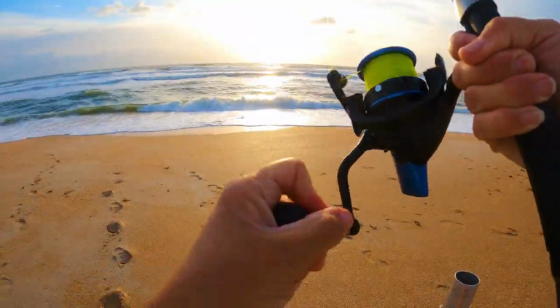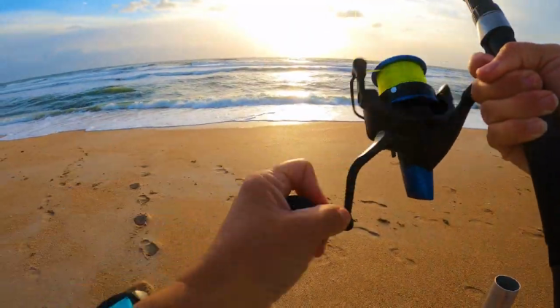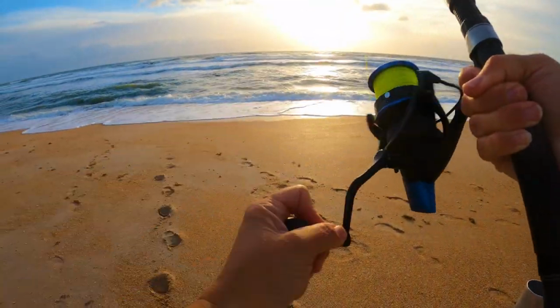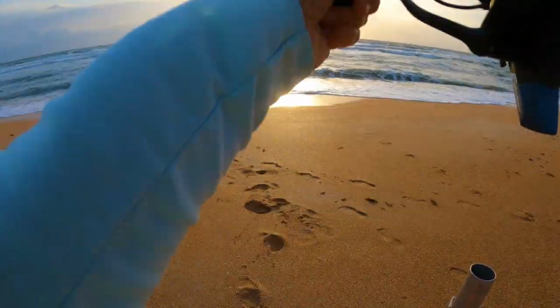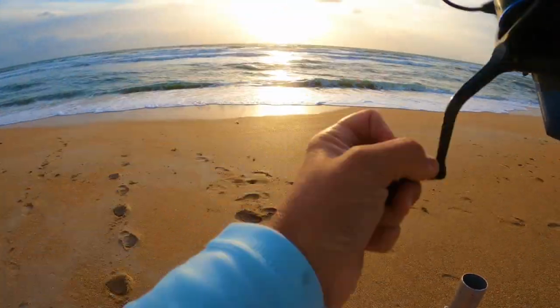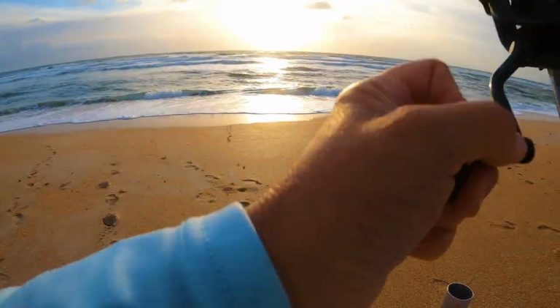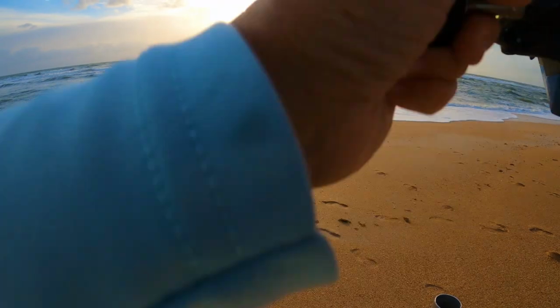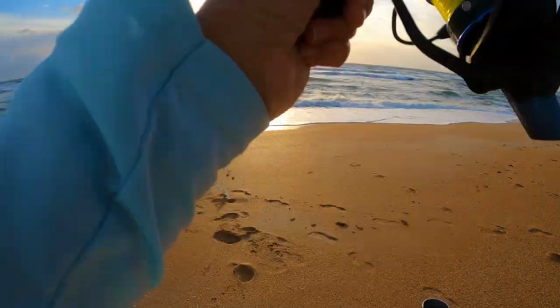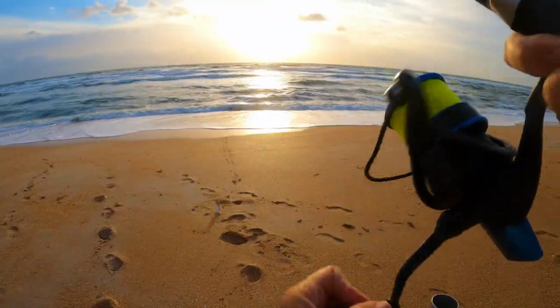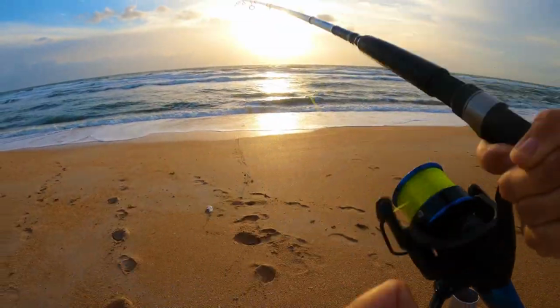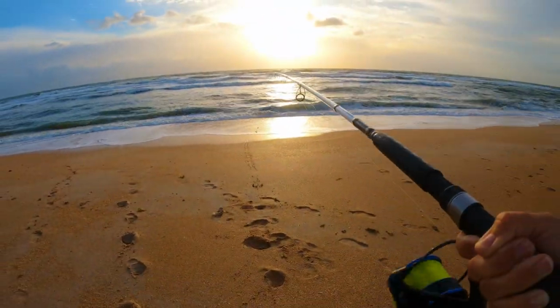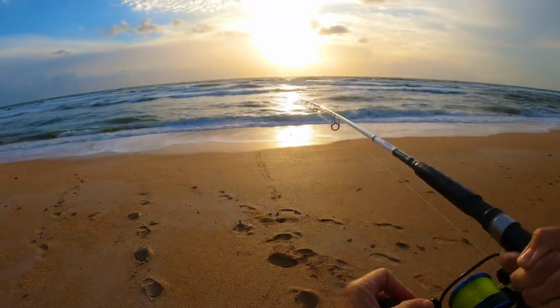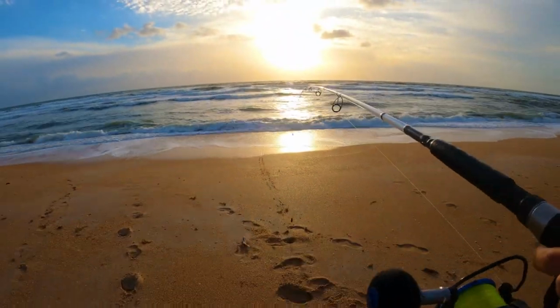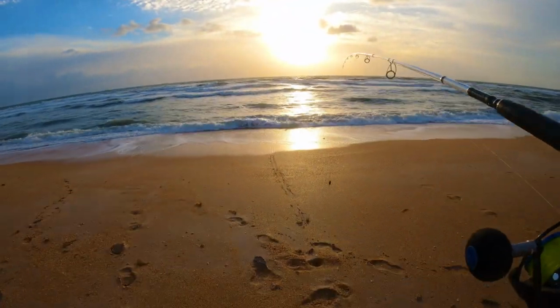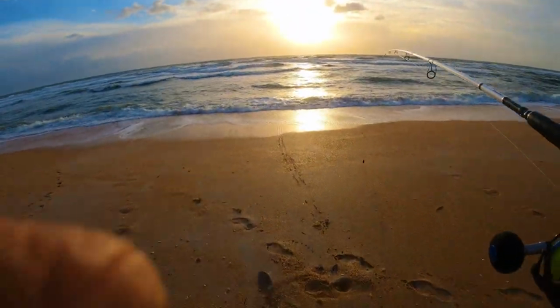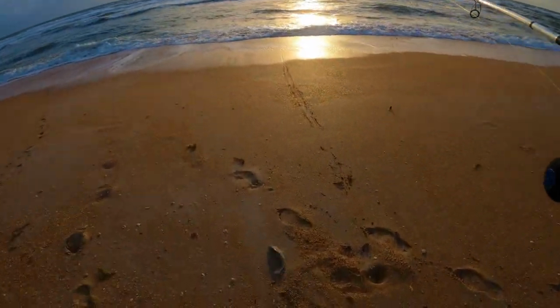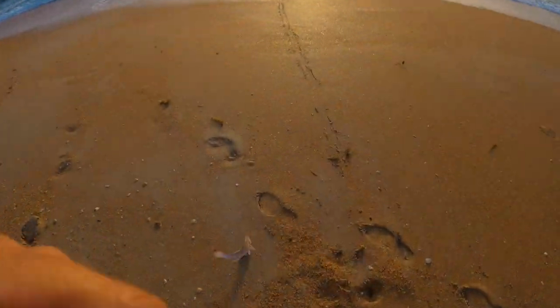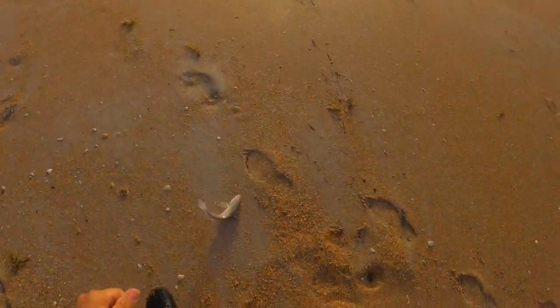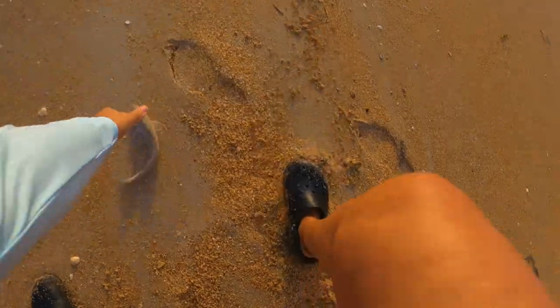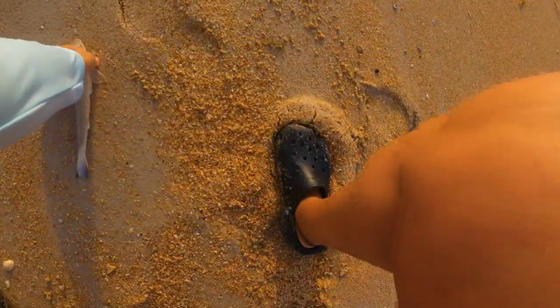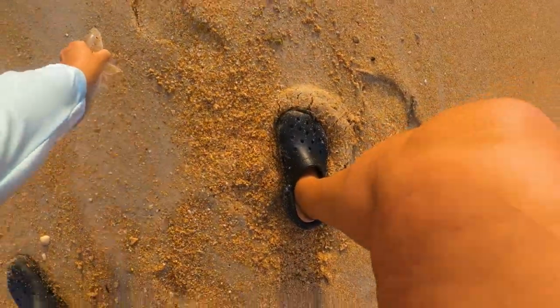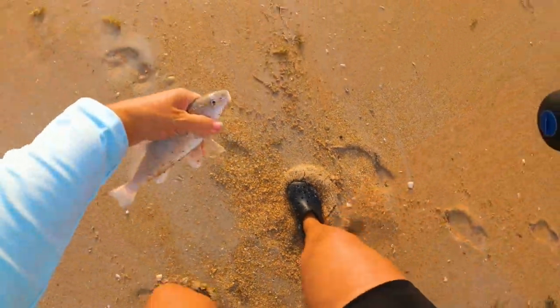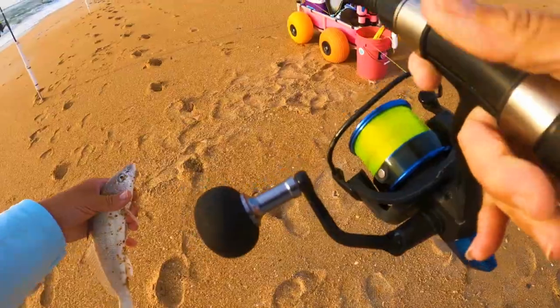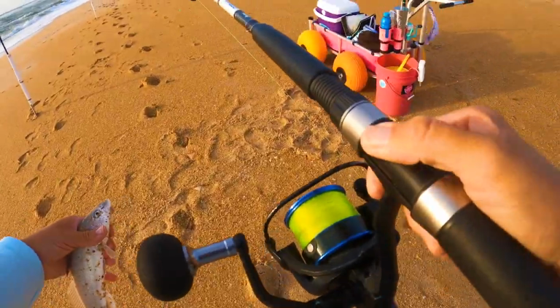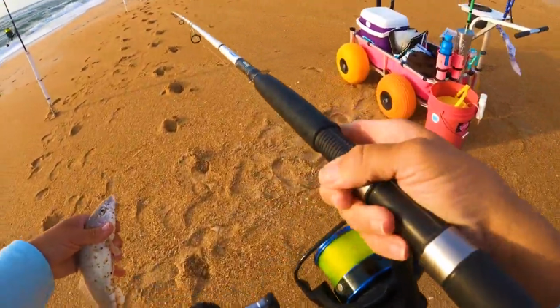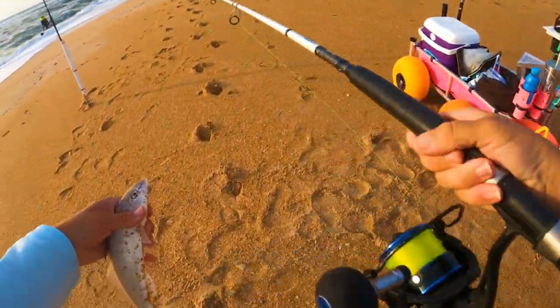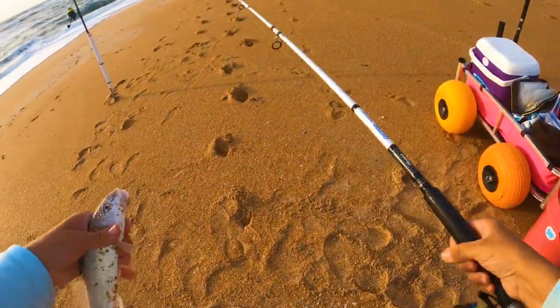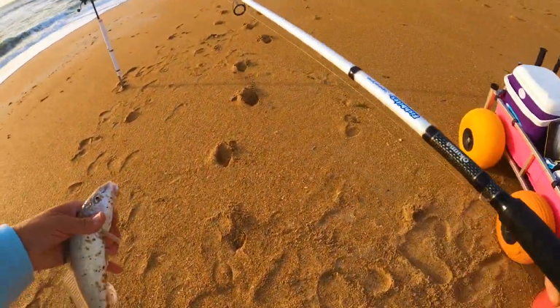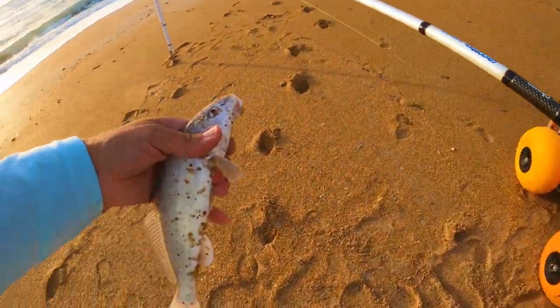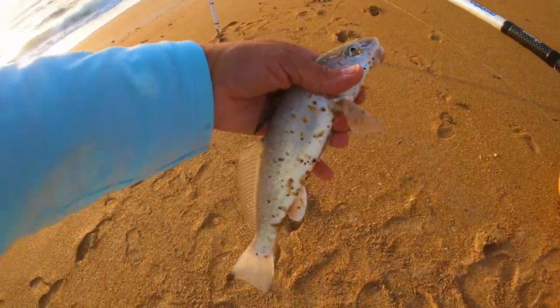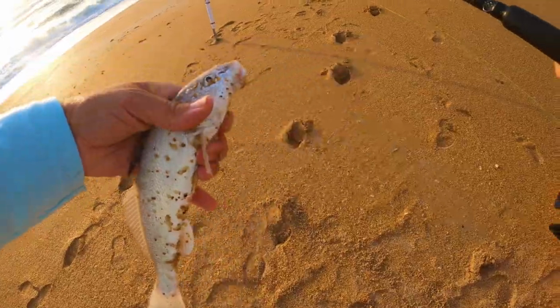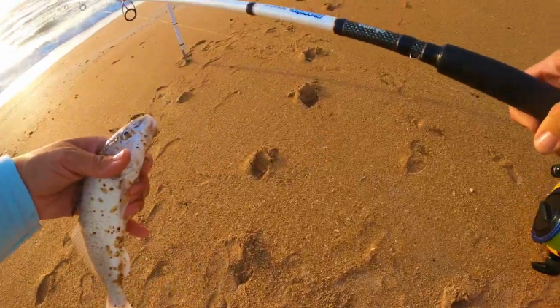Let's see what we got. I got a little guy. I could see it on there though even. Oh, he got himself off. There he is. Okay buddy. Anything we'll keep on this bait and to prove to my clients that there are fish out here.